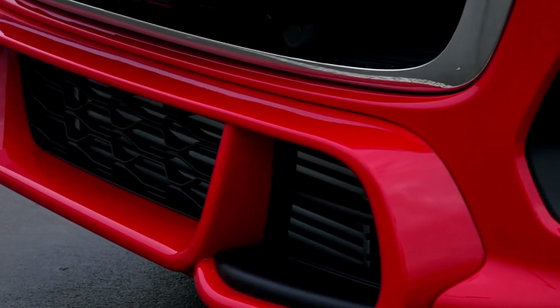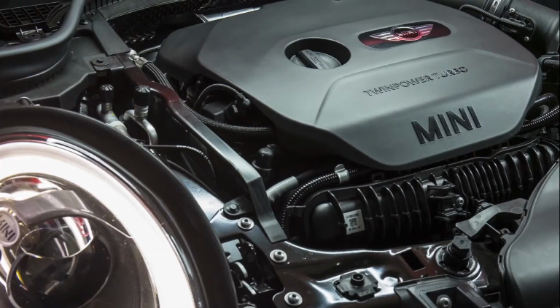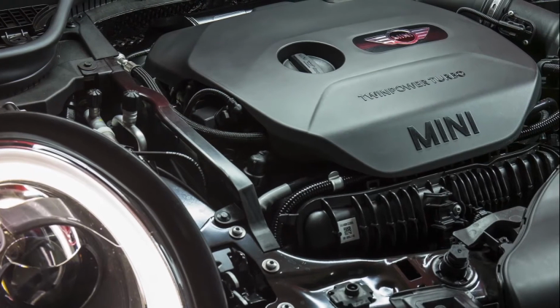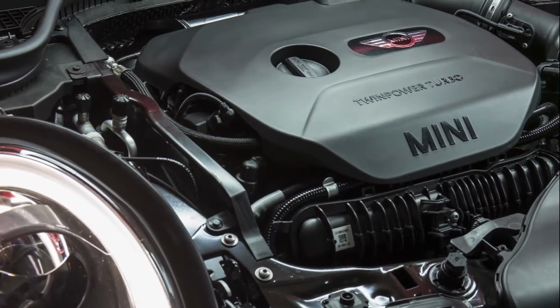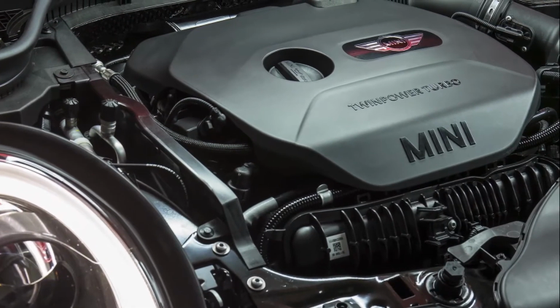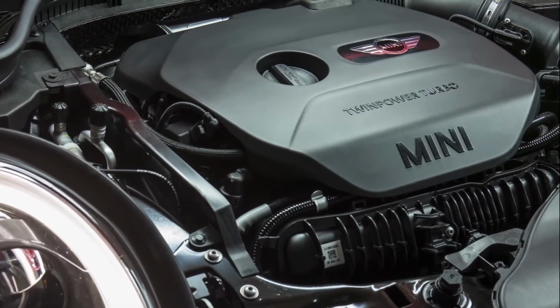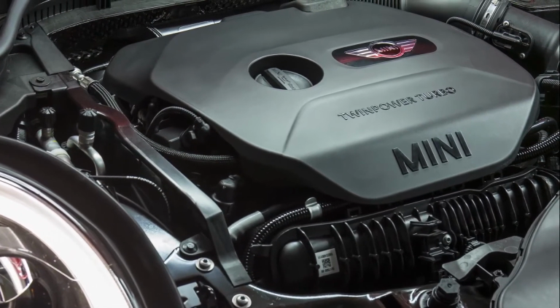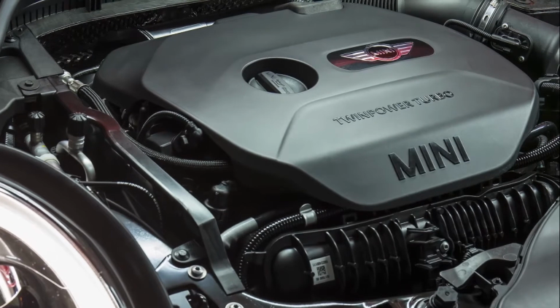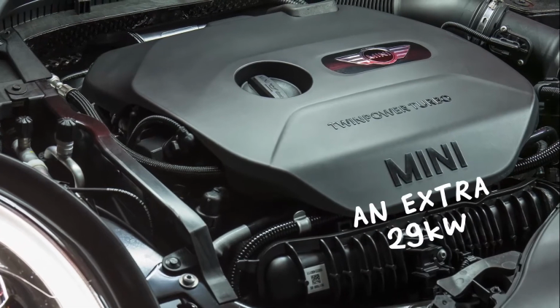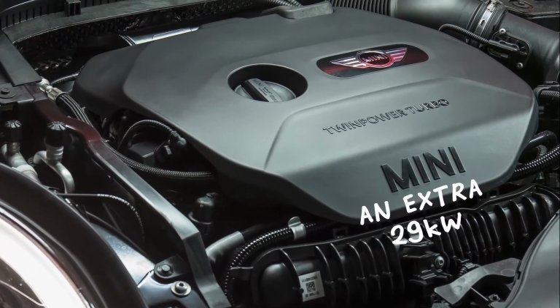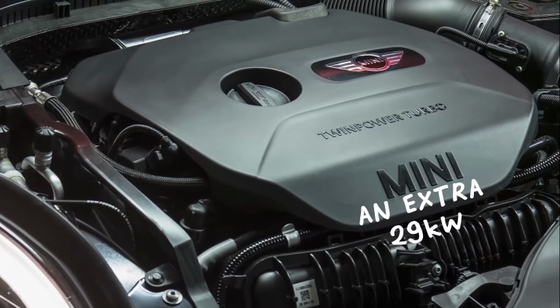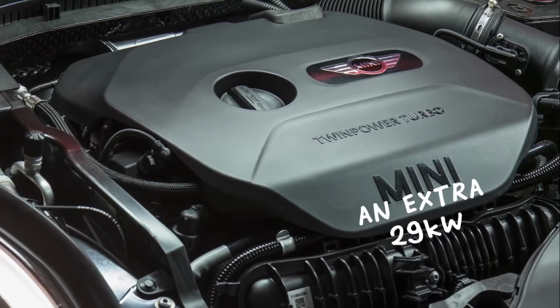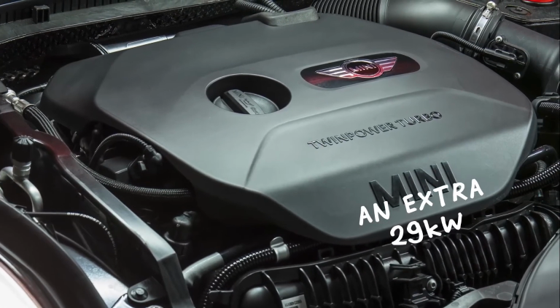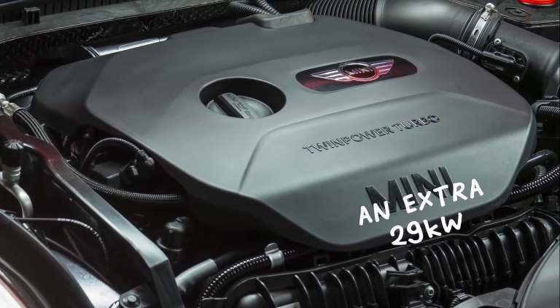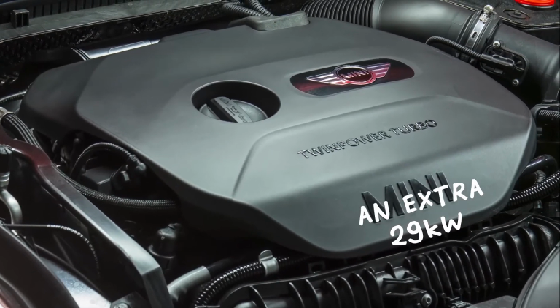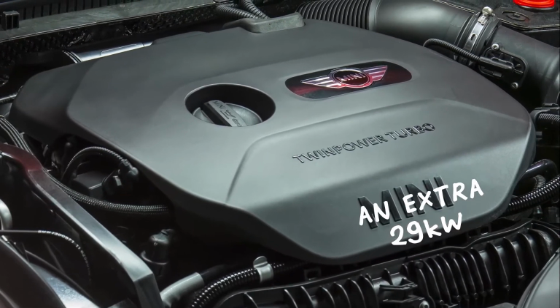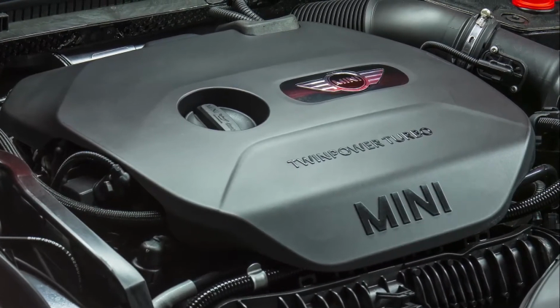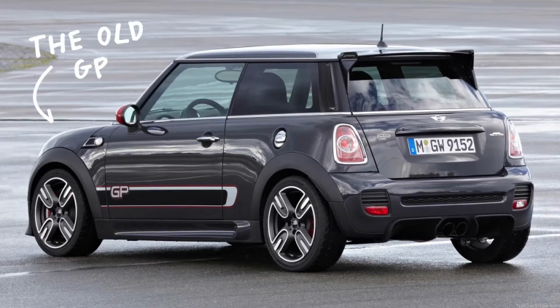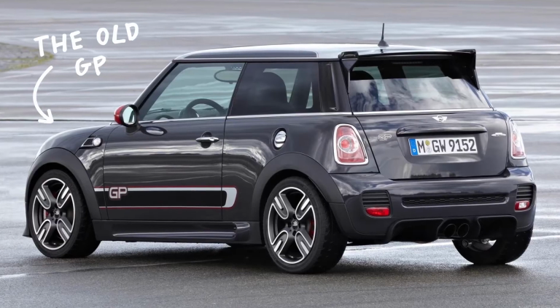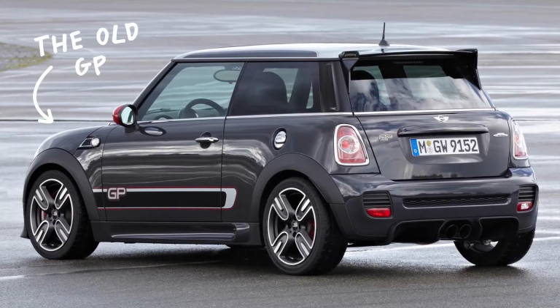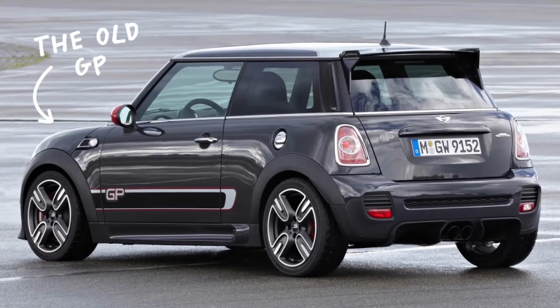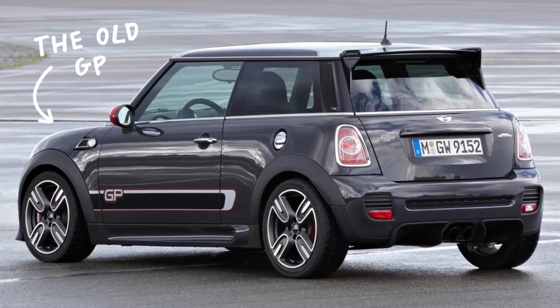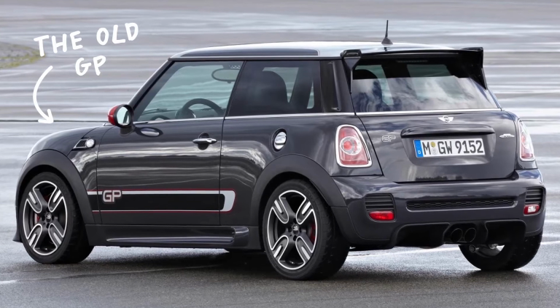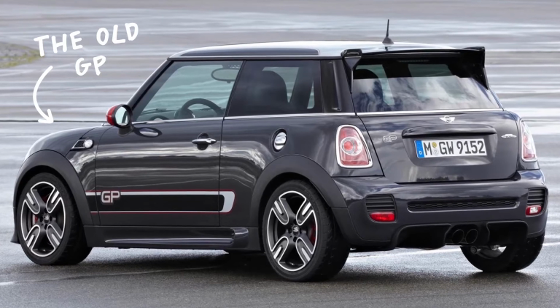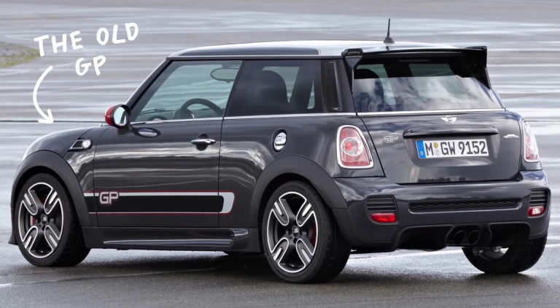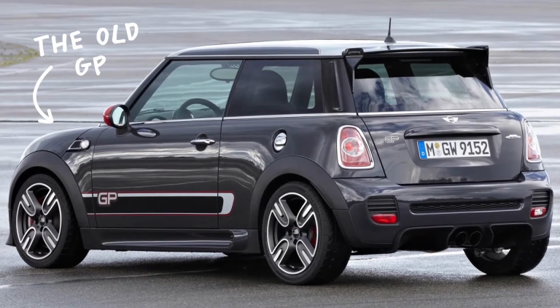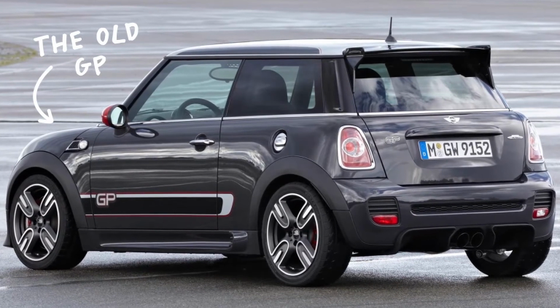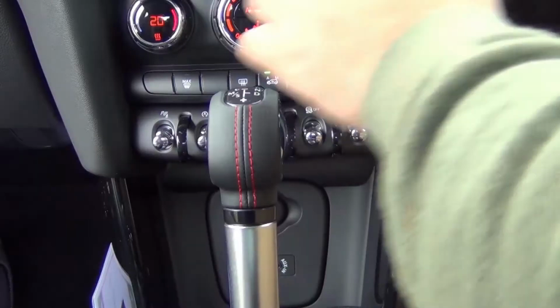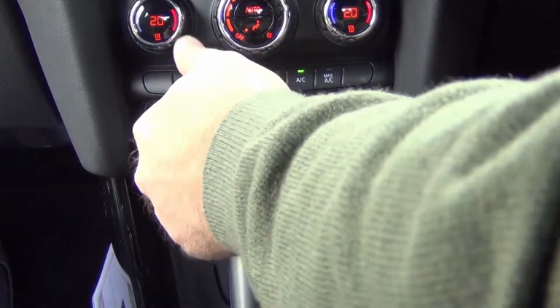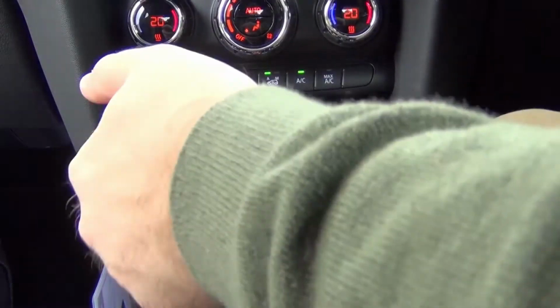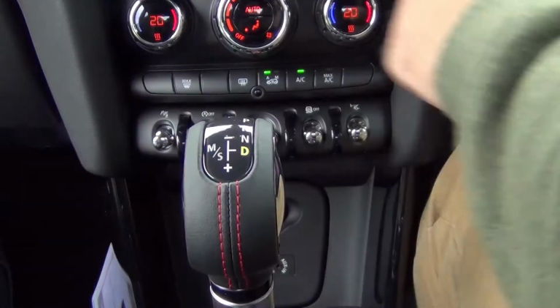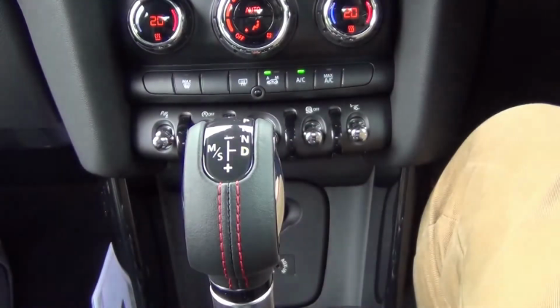The Cooper S's 2.0-litre turbo has been tweaked to produce 170 kilowatts, which trumps the hardcore old 1.6-litre GP by 10 kilowatts, and the JCW gives the choice between manual or auto.